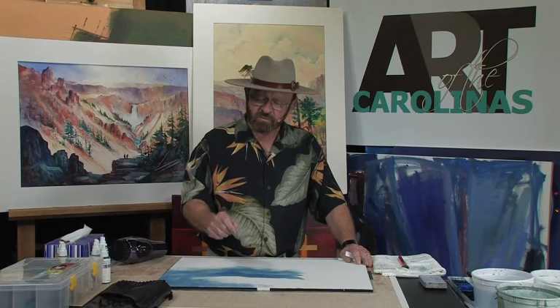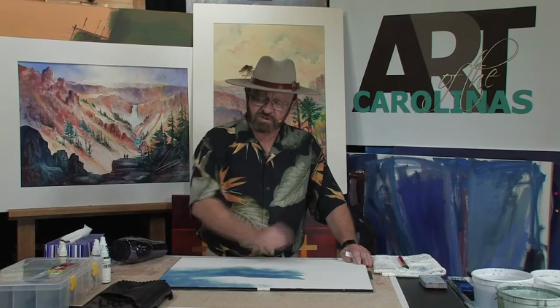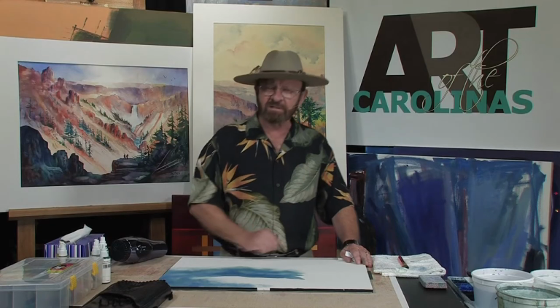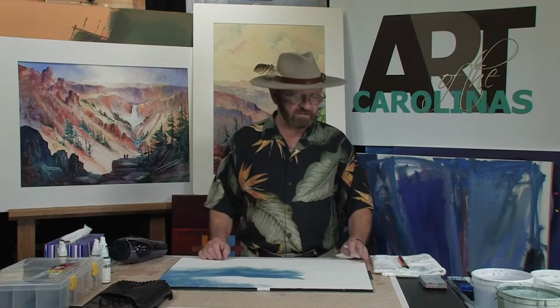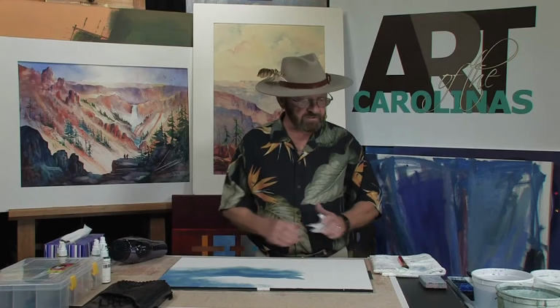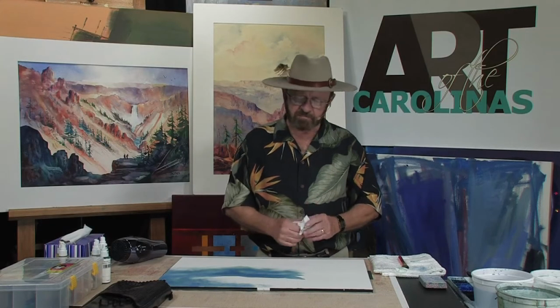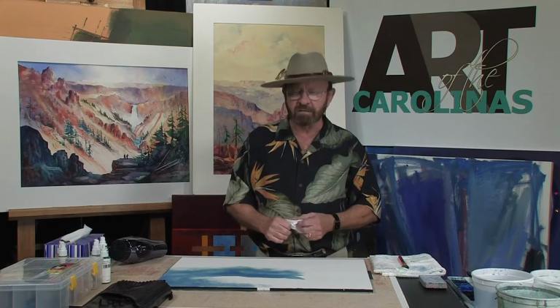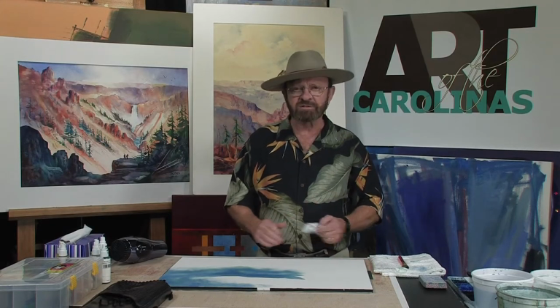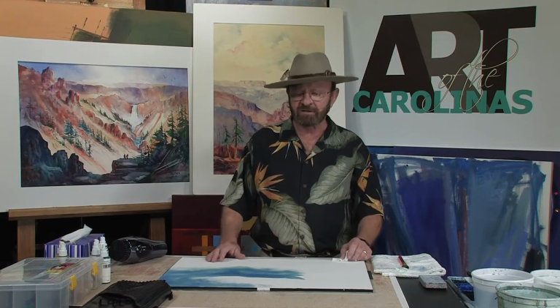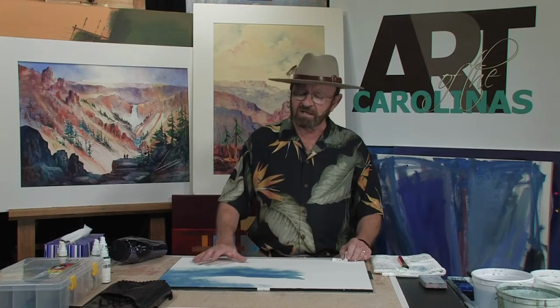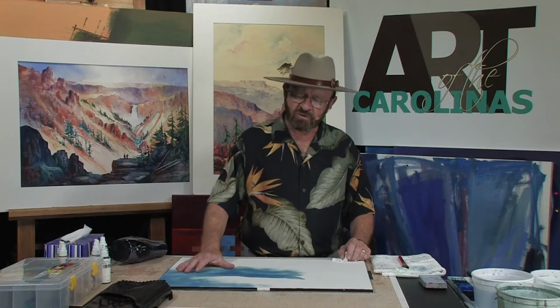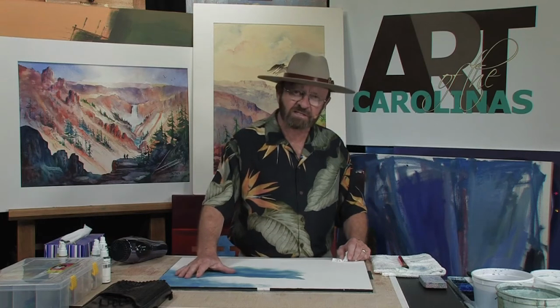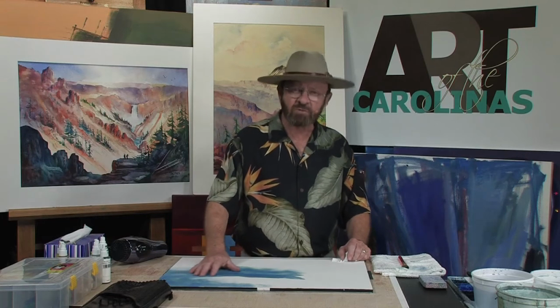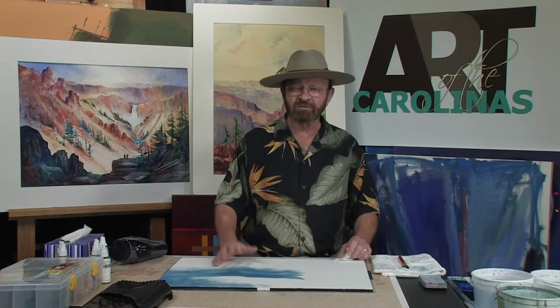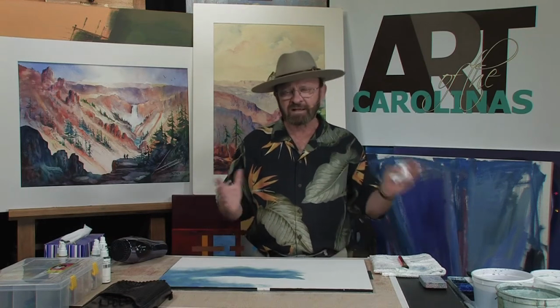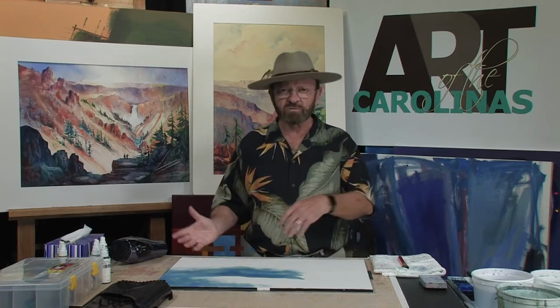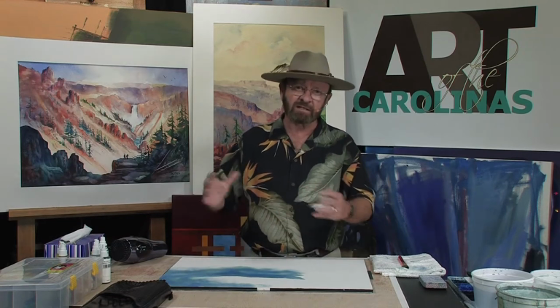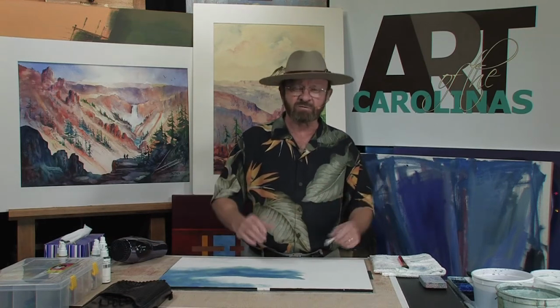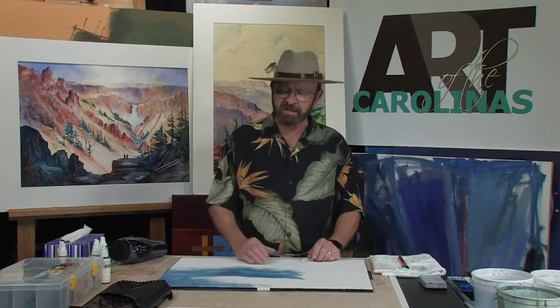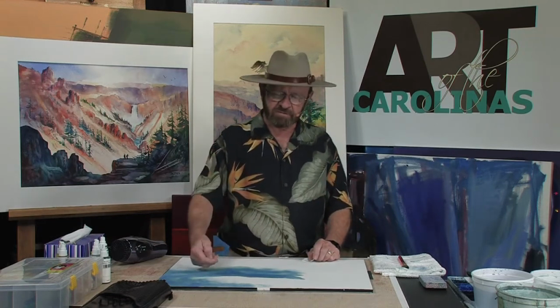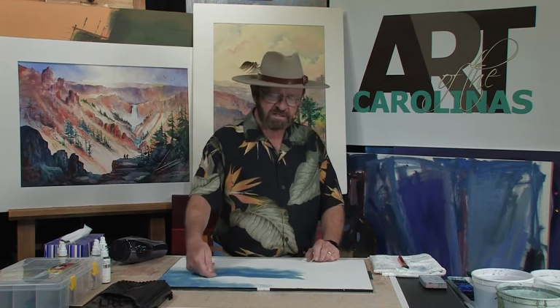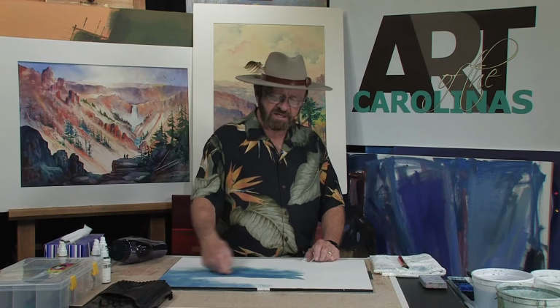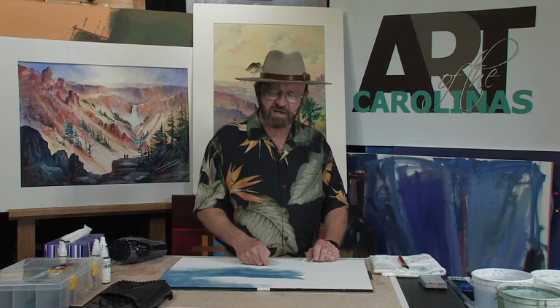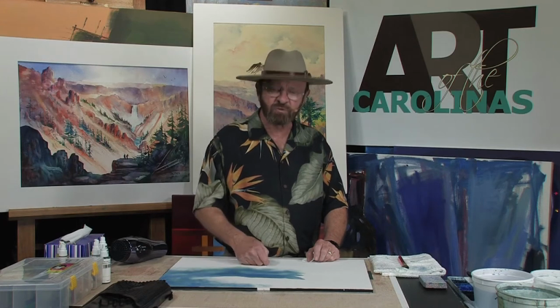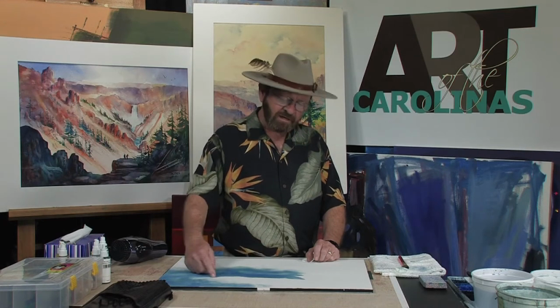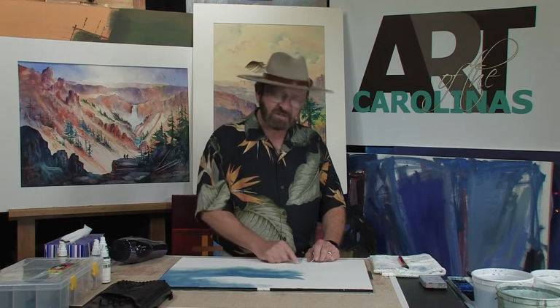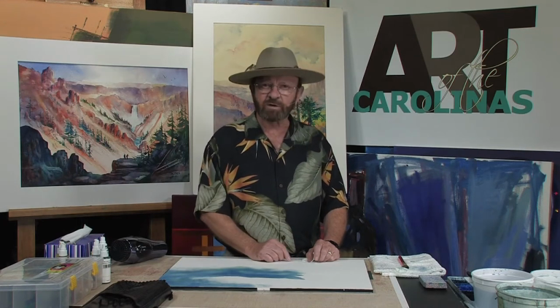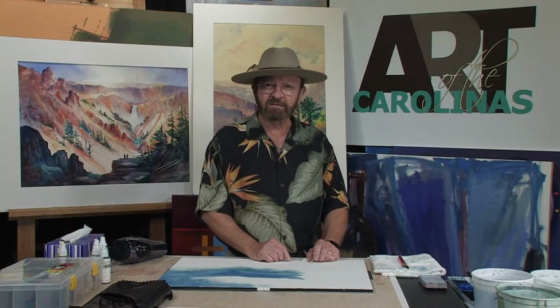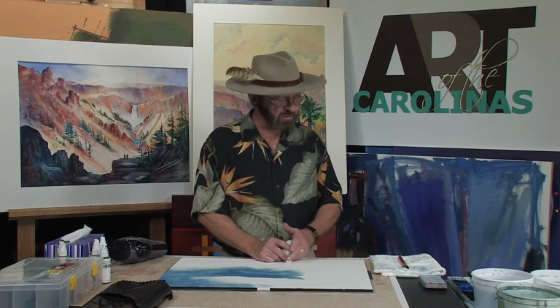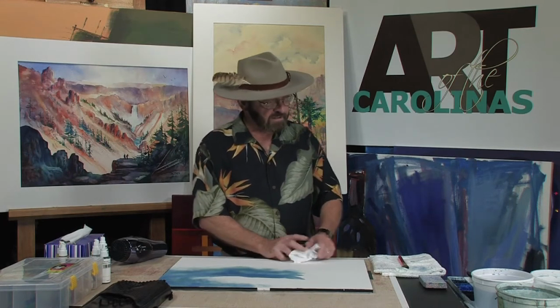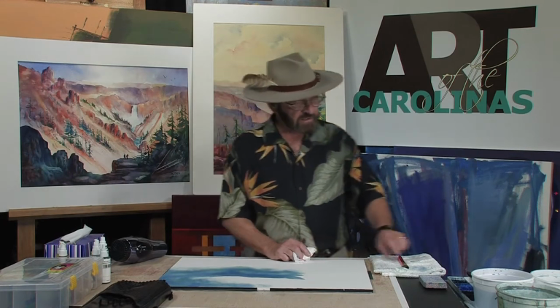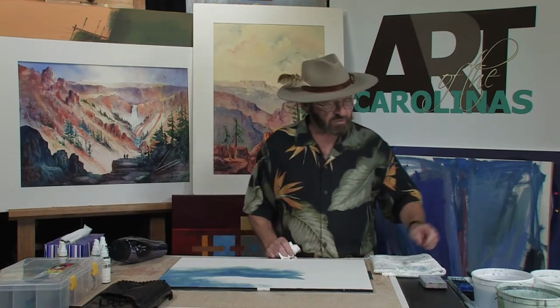We were just recently in Sedona, Arizona painting in the mountains and the canyons, and we saw these scenes frequently out there where the clouds move in, the clouds move out, and then all of a sudden the sun will shine through and break the edge of that mountain. Let me show you how we do that.